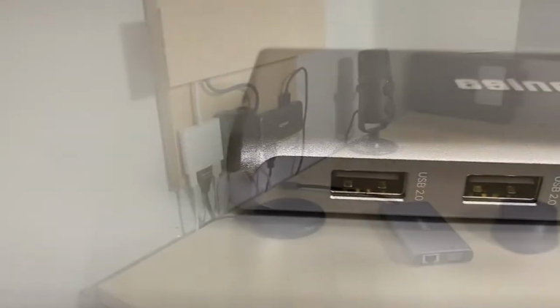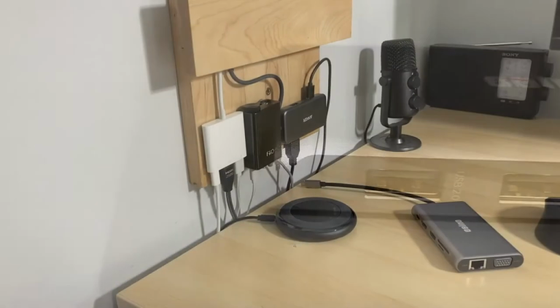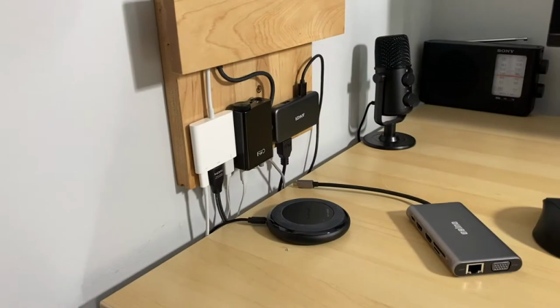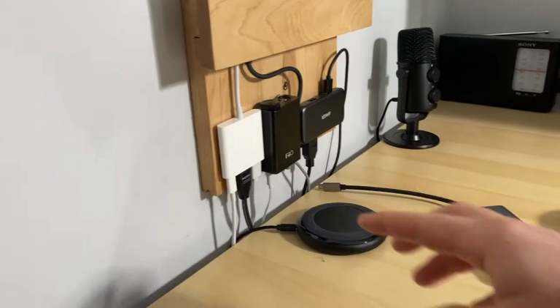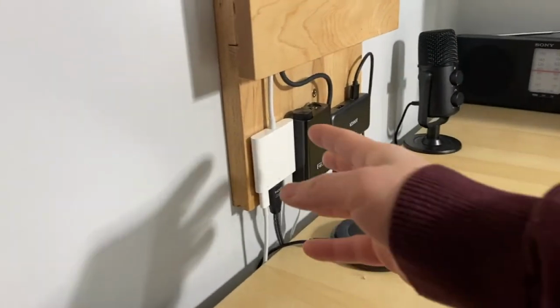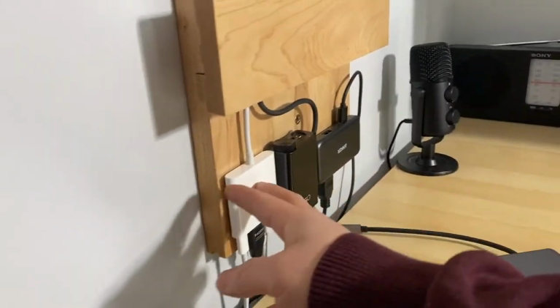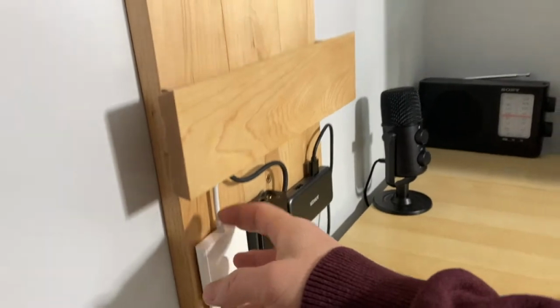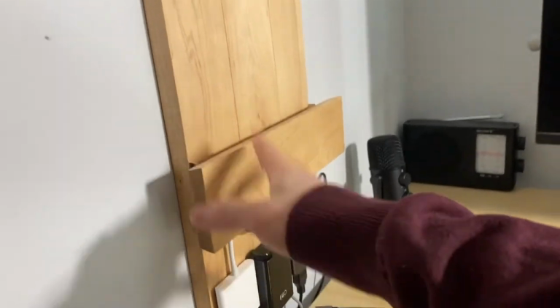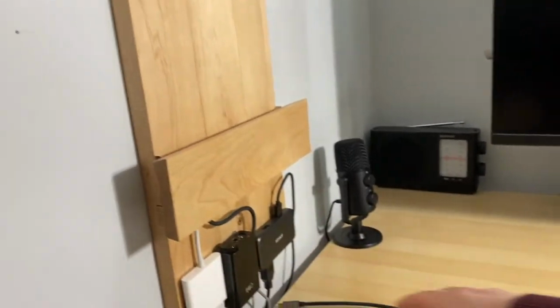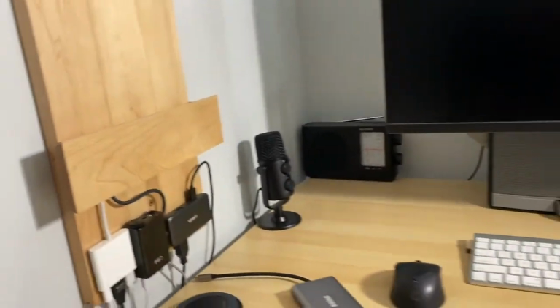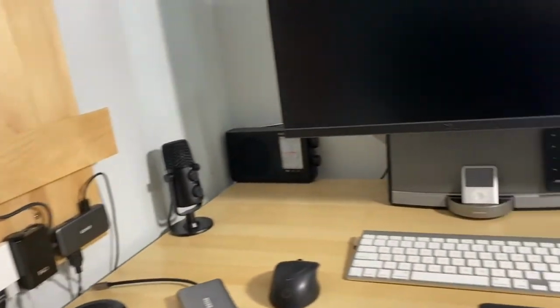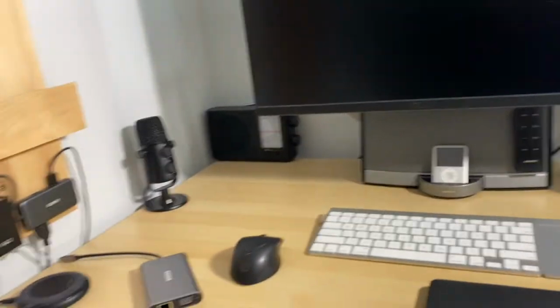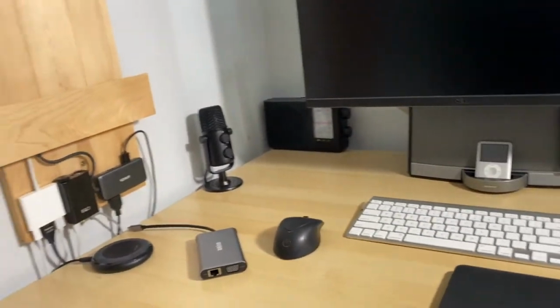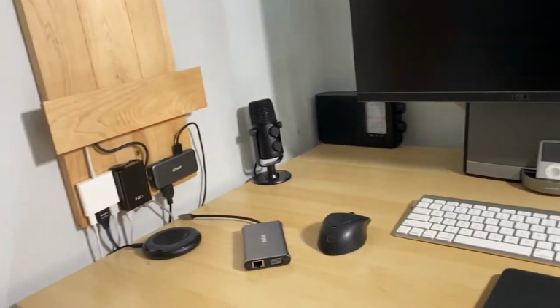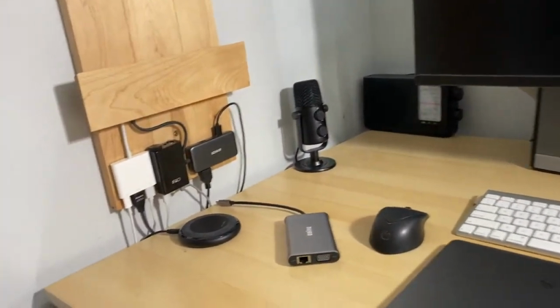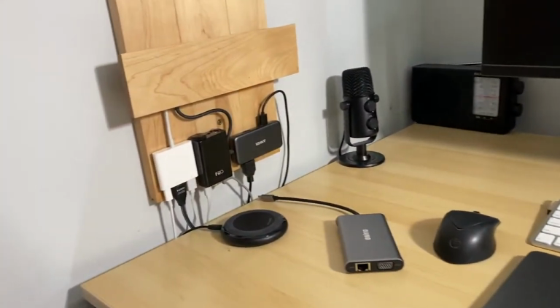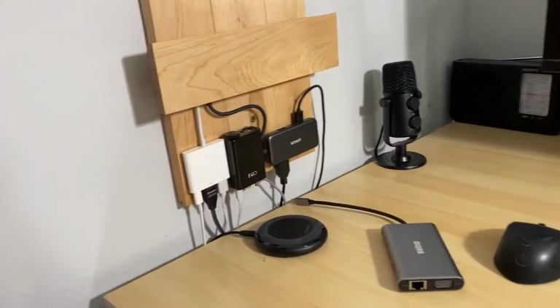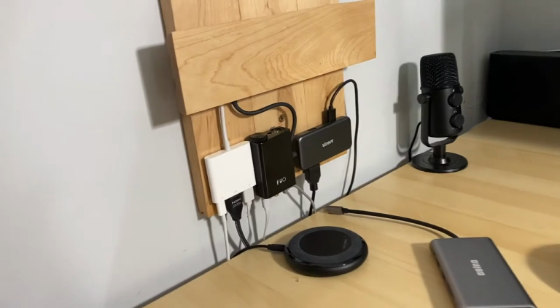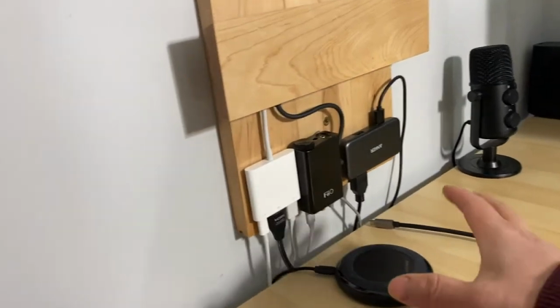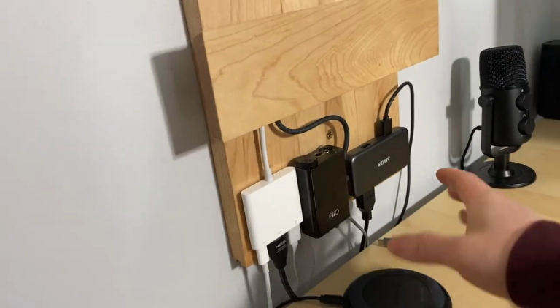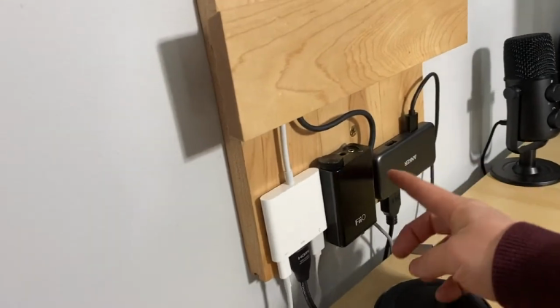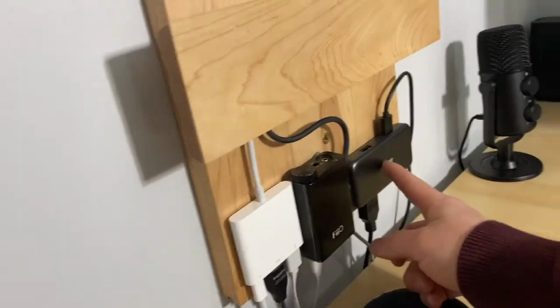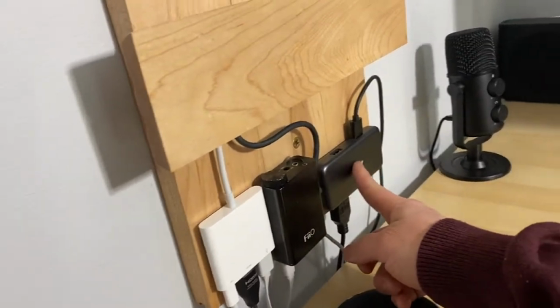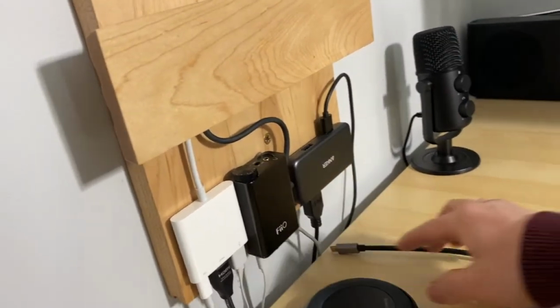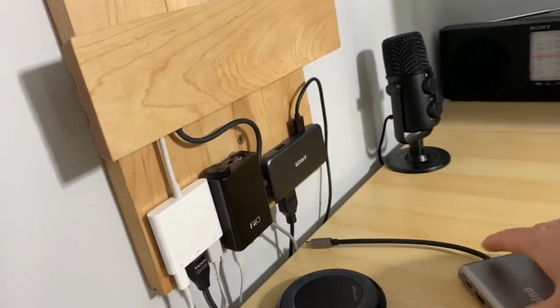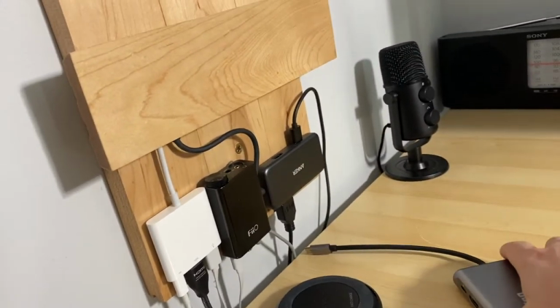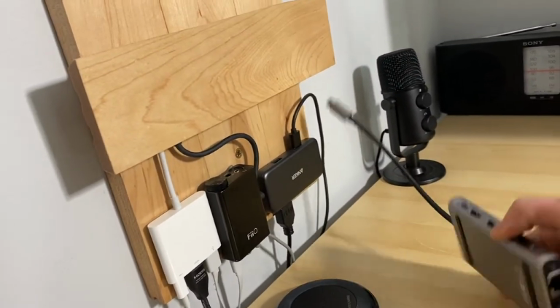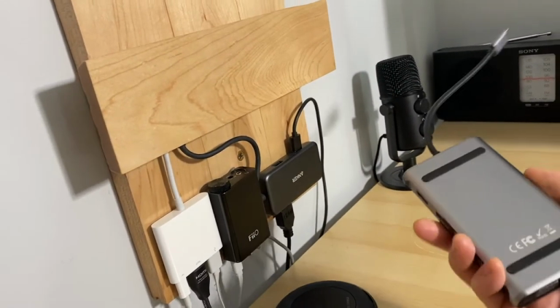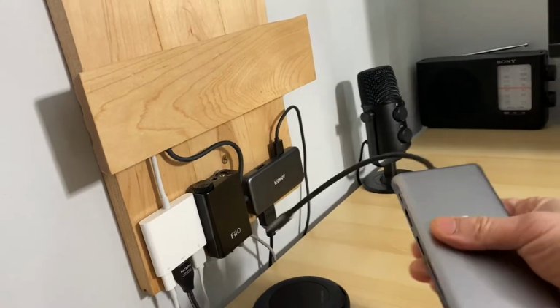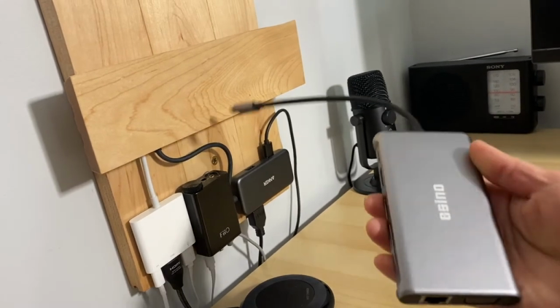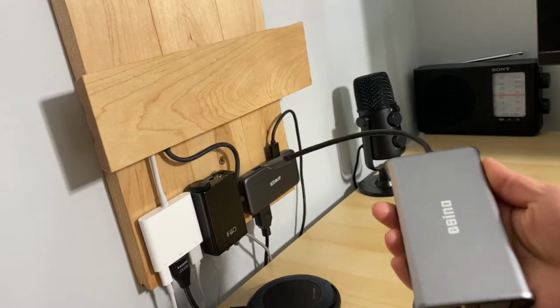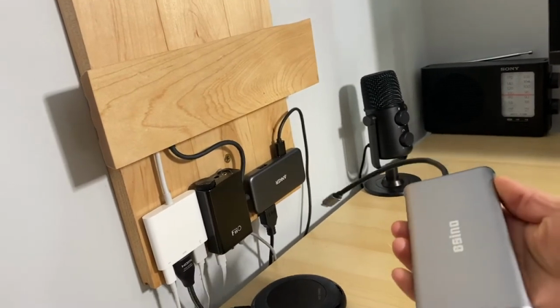So I built this wall-mounted laptop dock a while back and it's permanently fixed here off the anchor hub. Now I need more of a mobile solution.